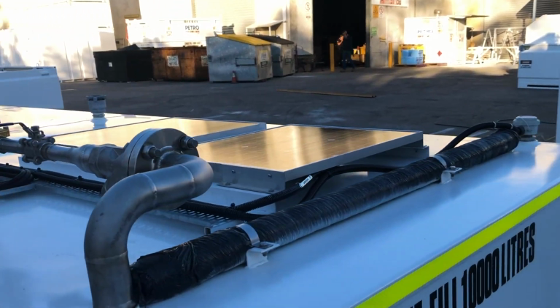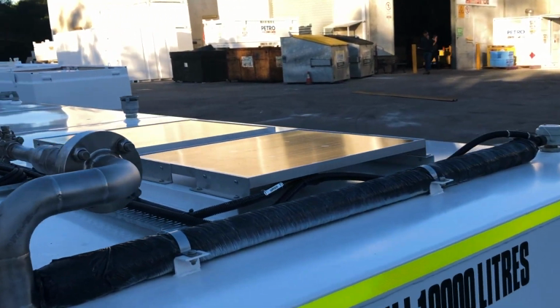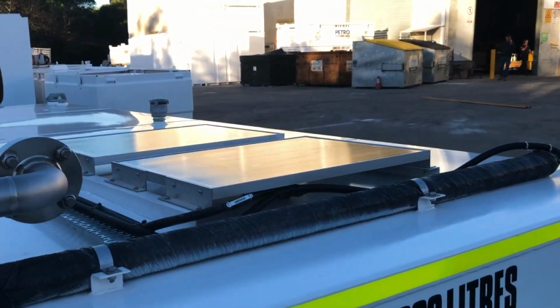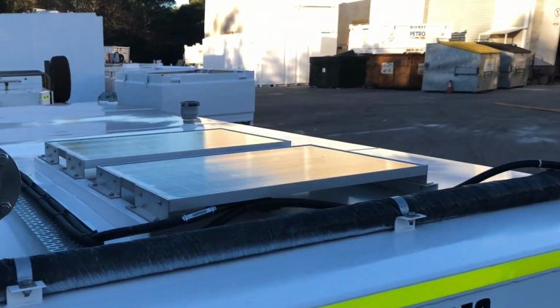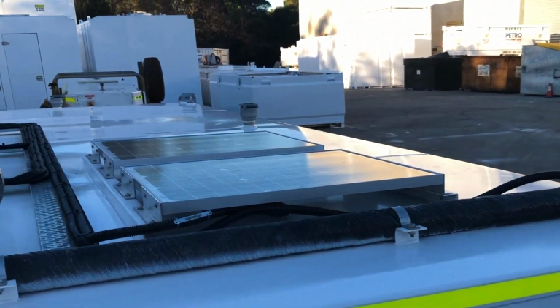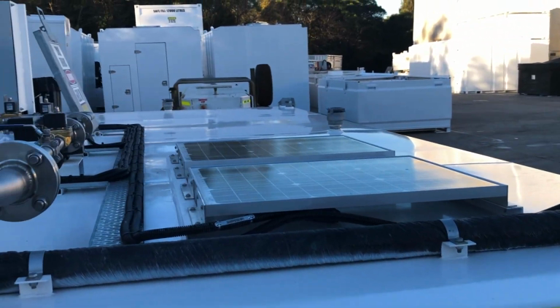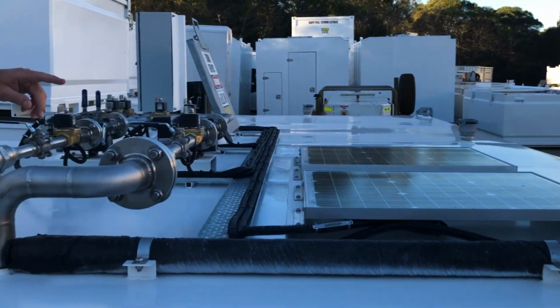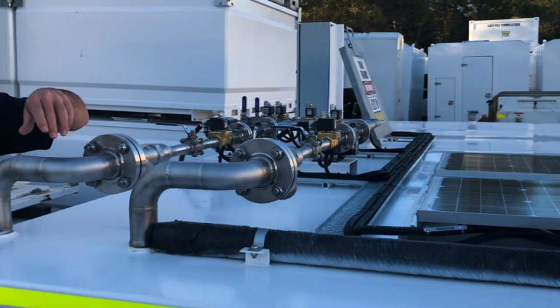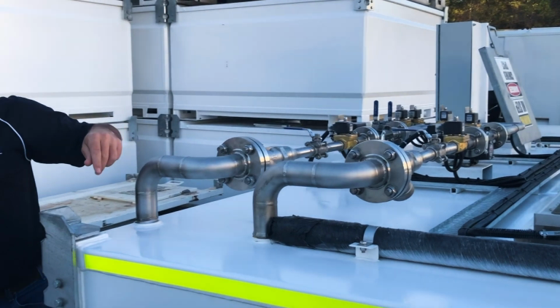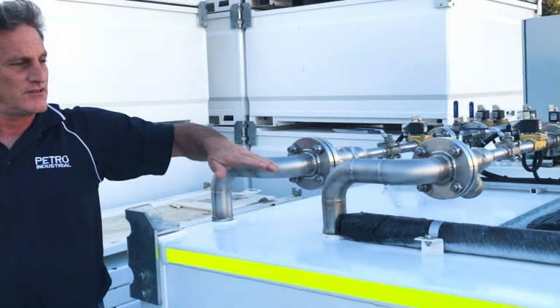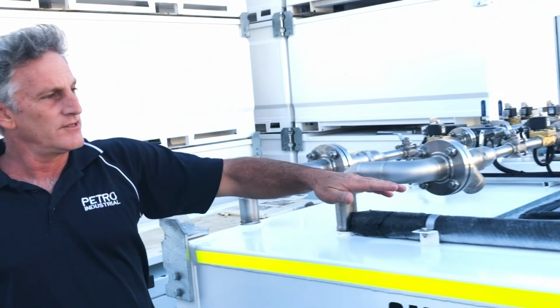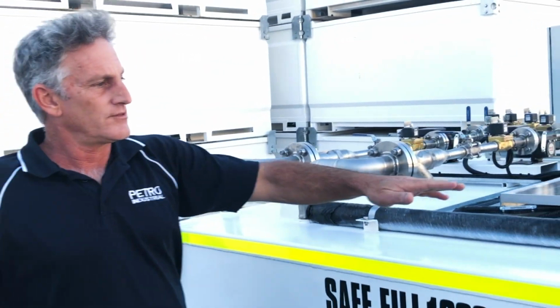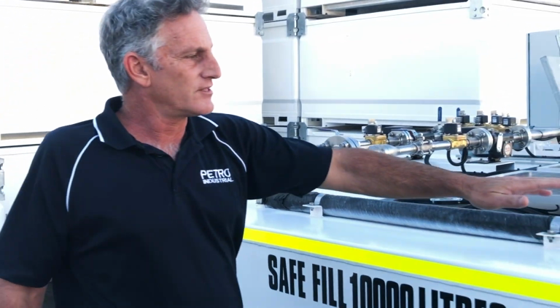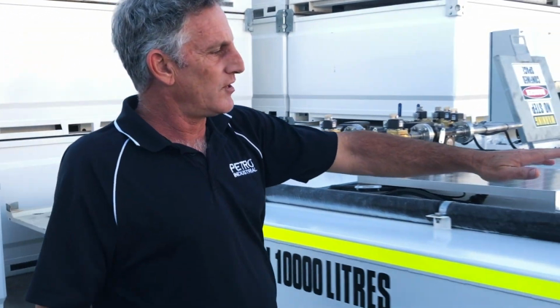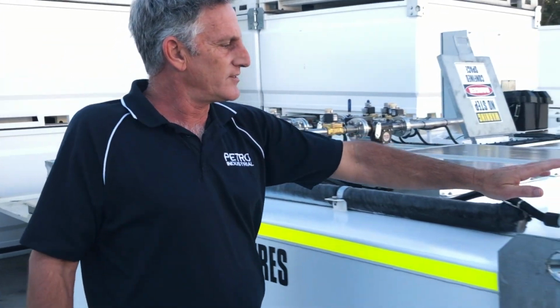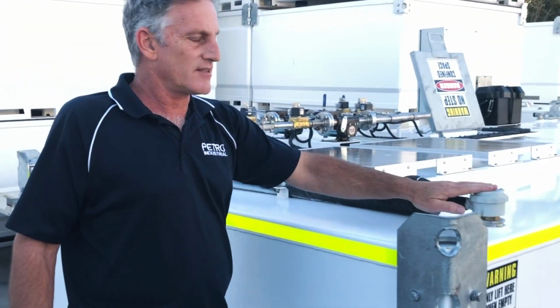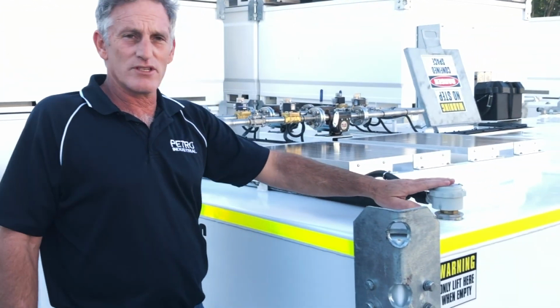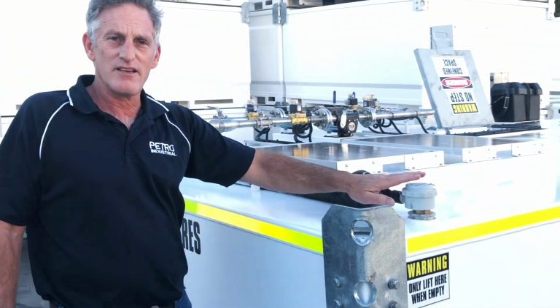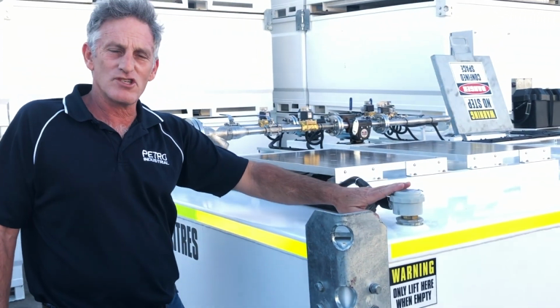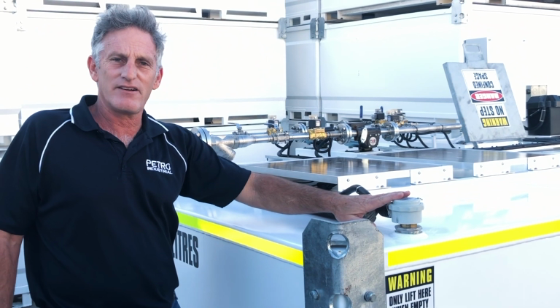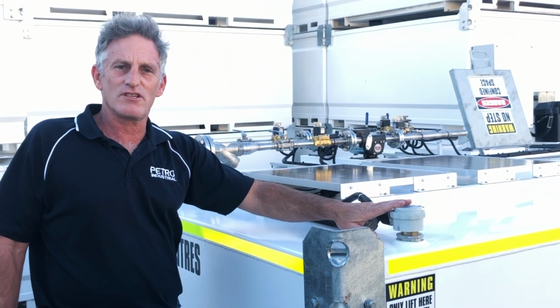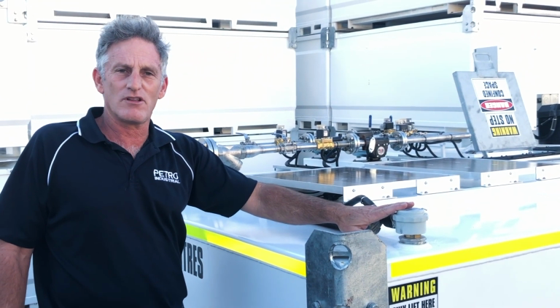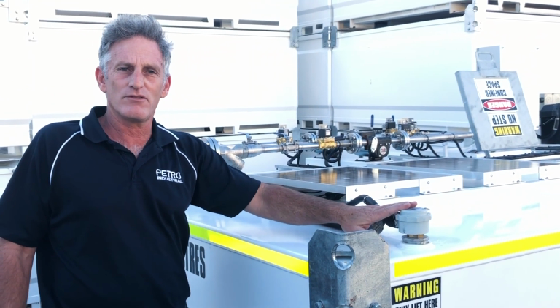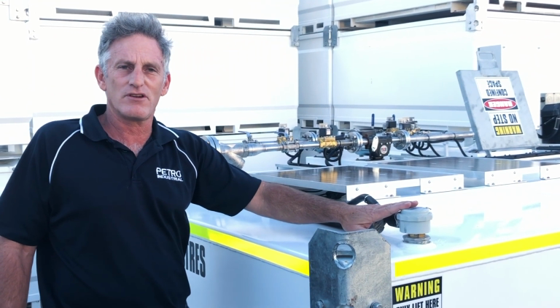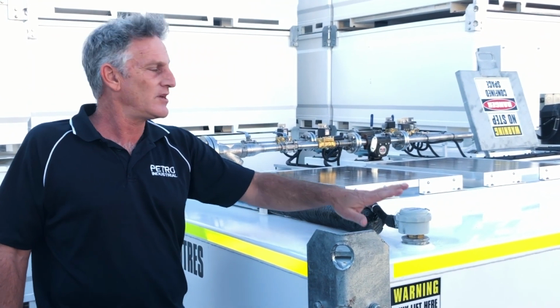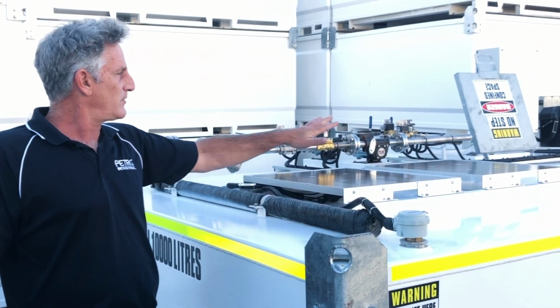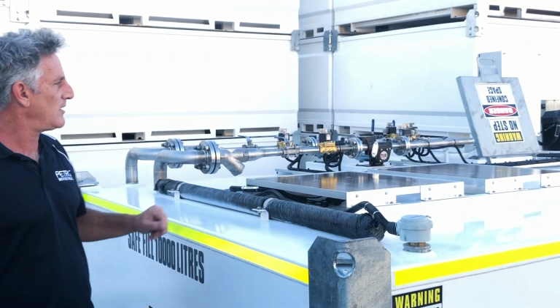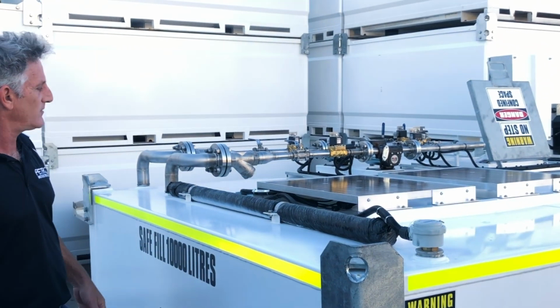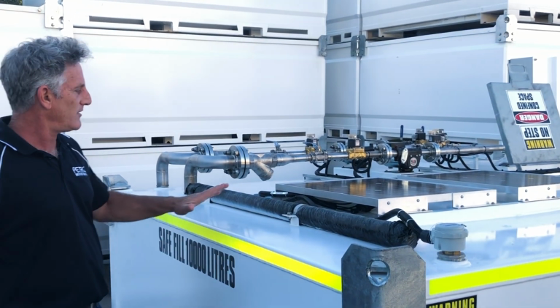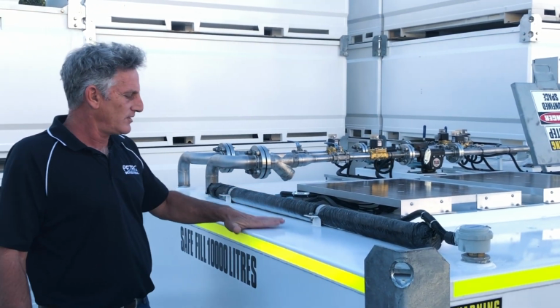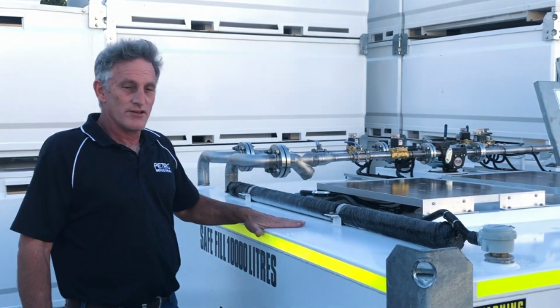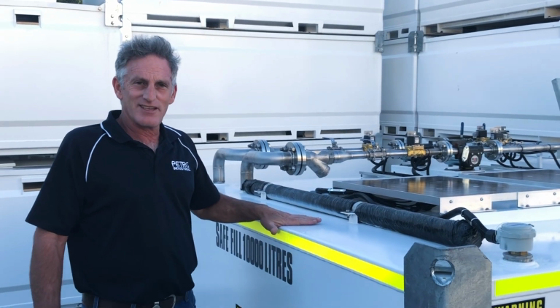We have a low level probe over here — this probe is sensing fuel in the tank. It will shut down should the tank be on low level and set up an alarm to protect the pumps.